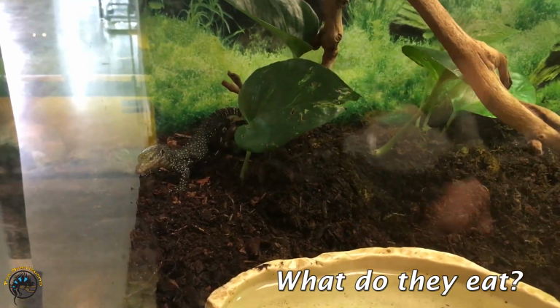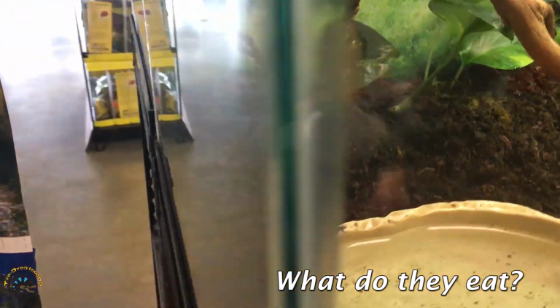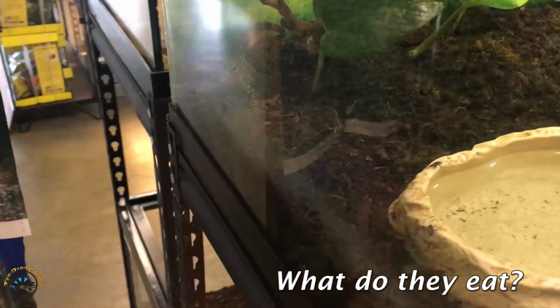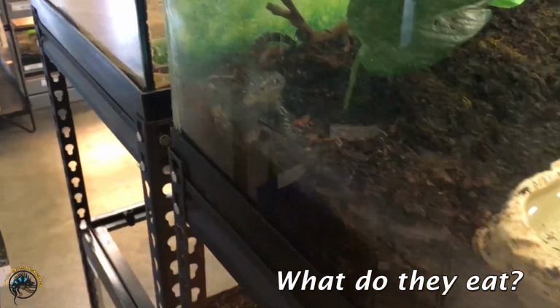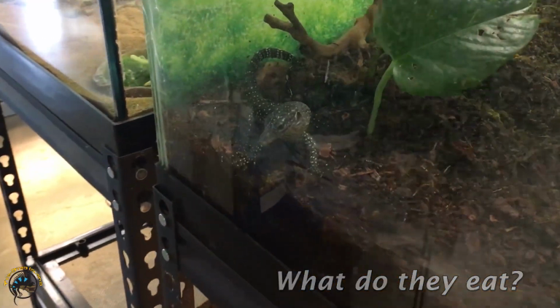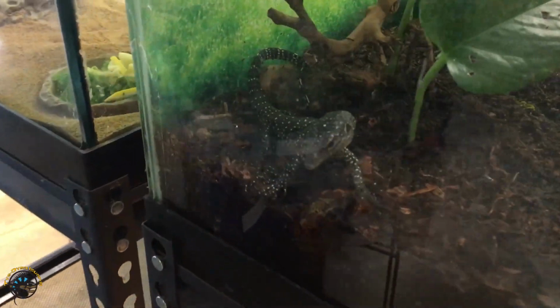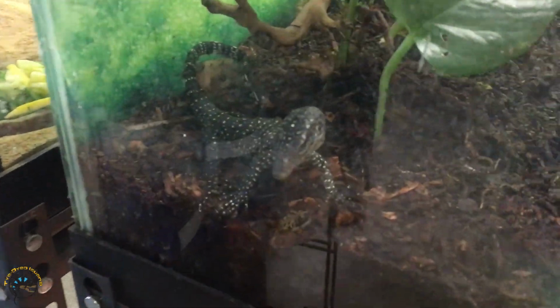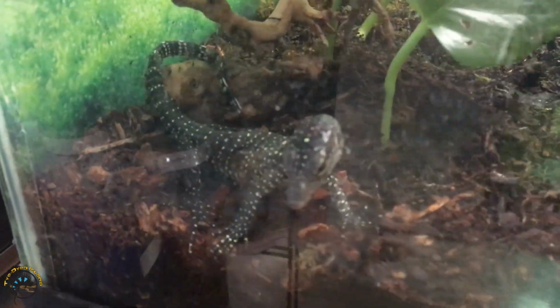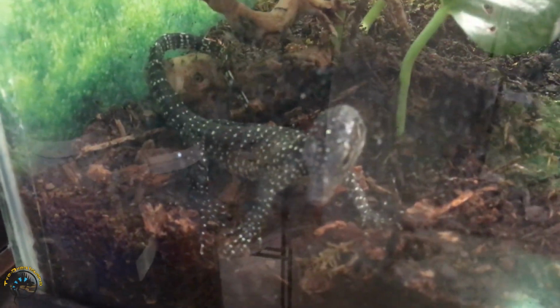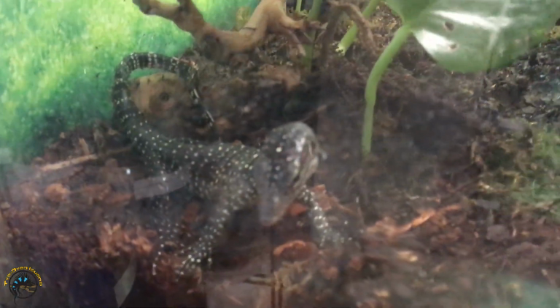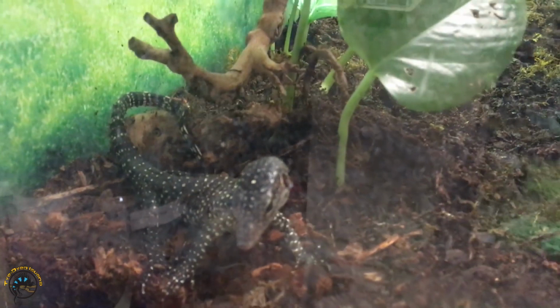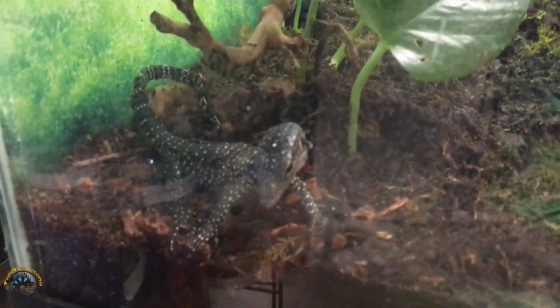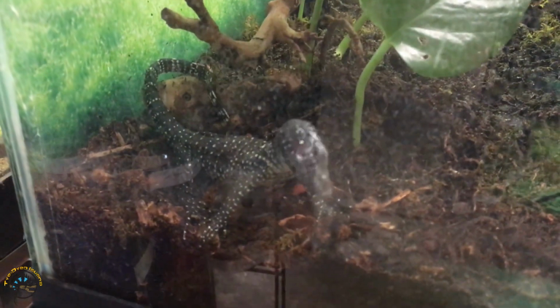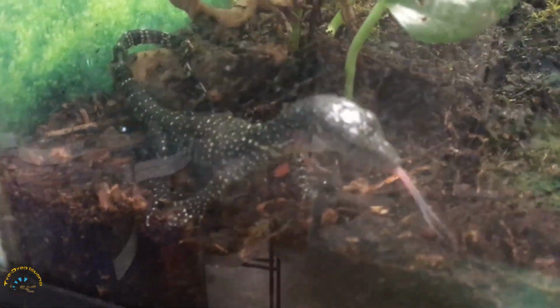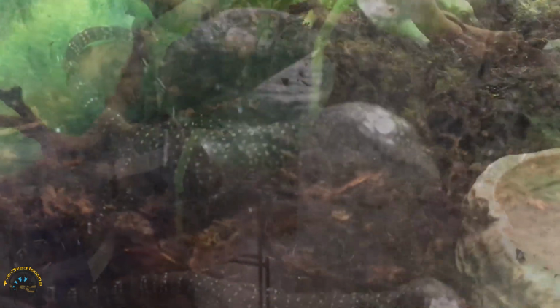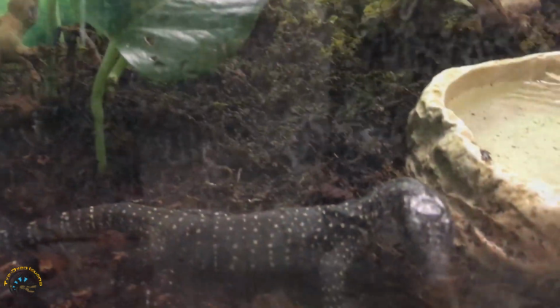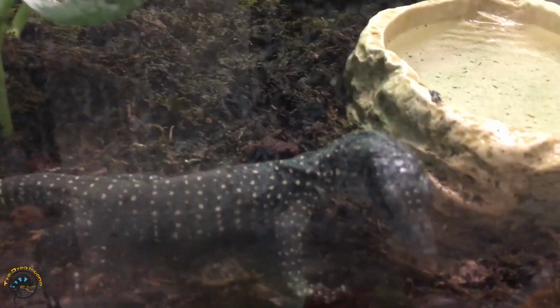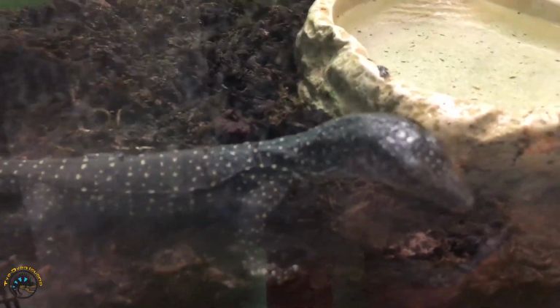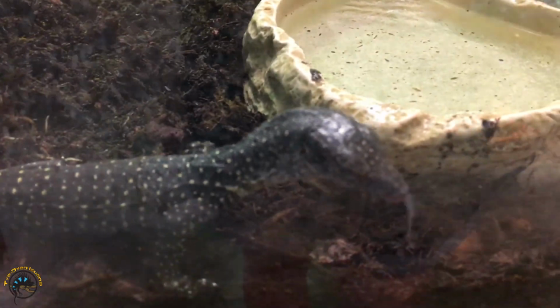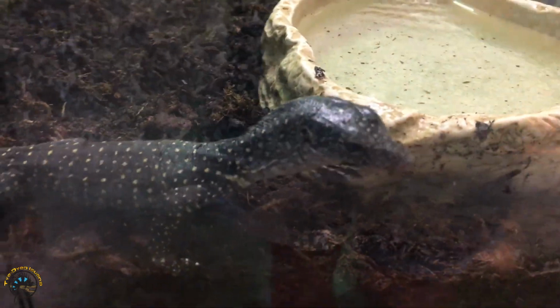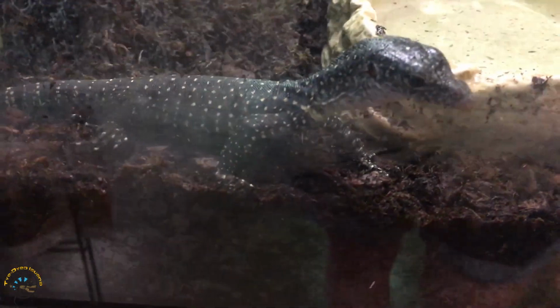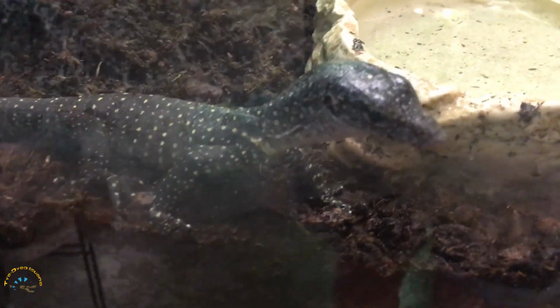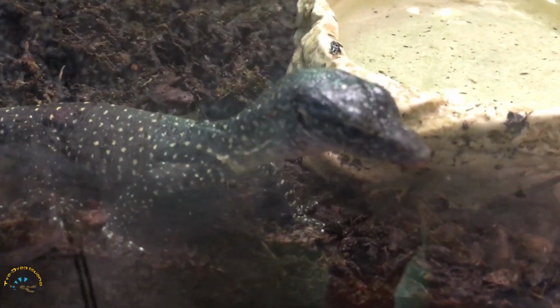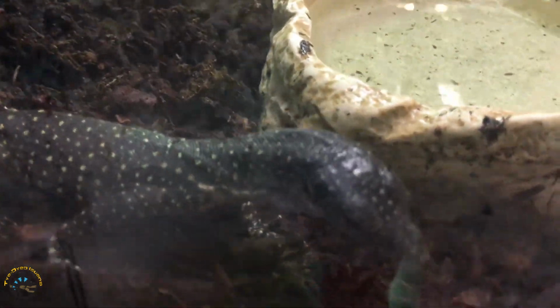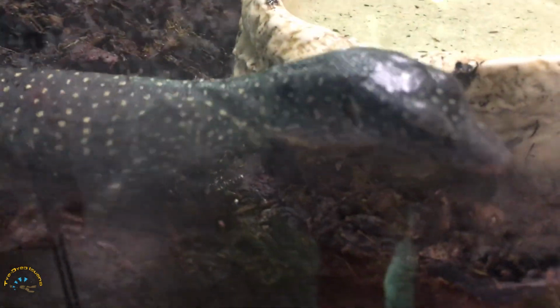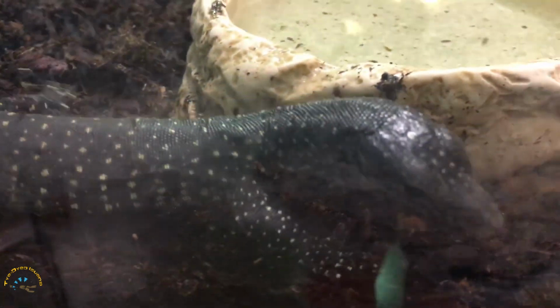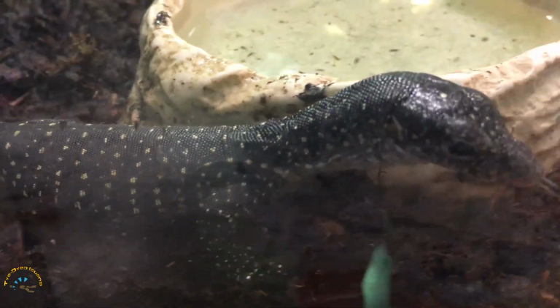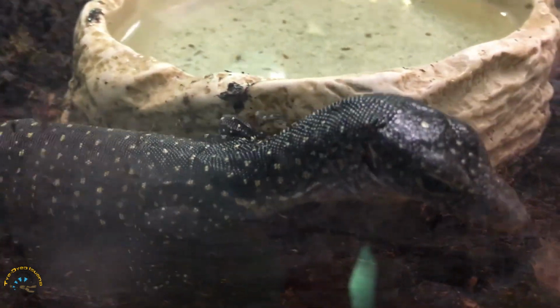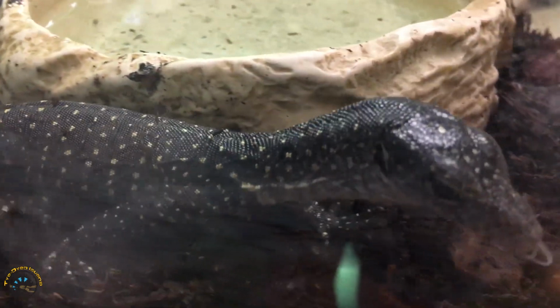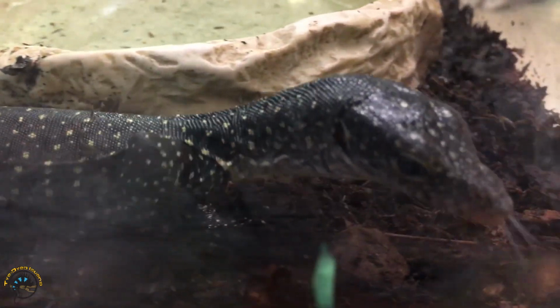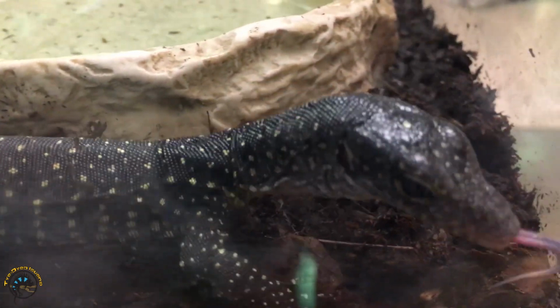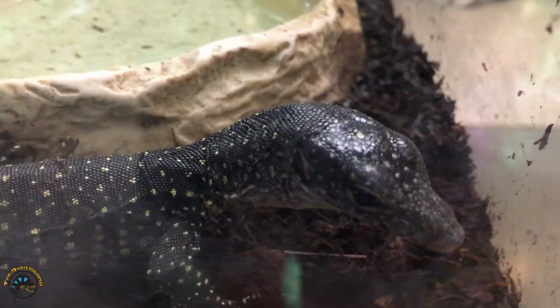These guys are pure carnivores — they eat all sorts of meat material. With it being this small though, we just feed it crickets. And yeah, he or she loves their crickets, don't you?